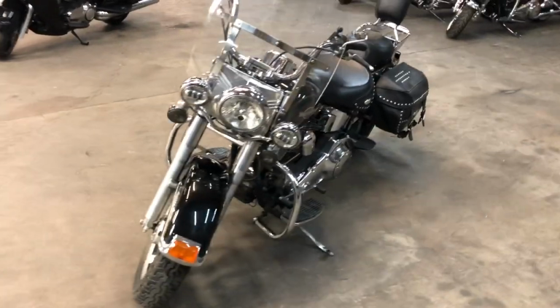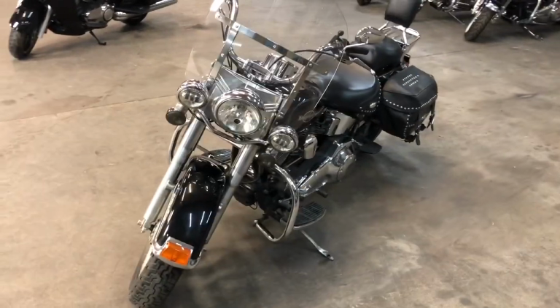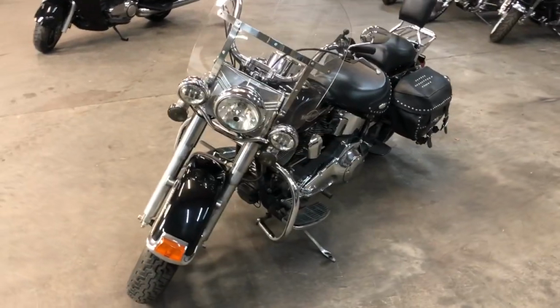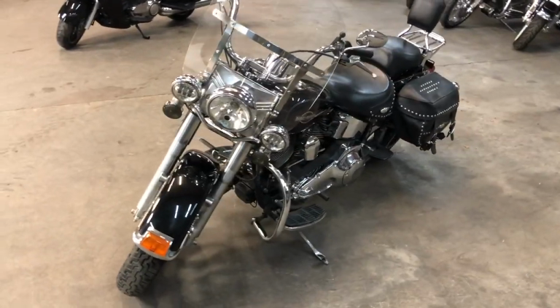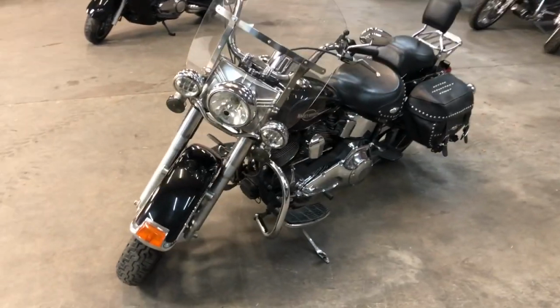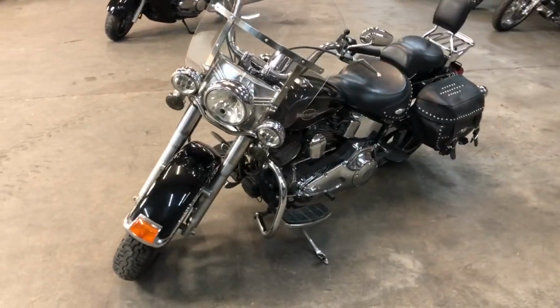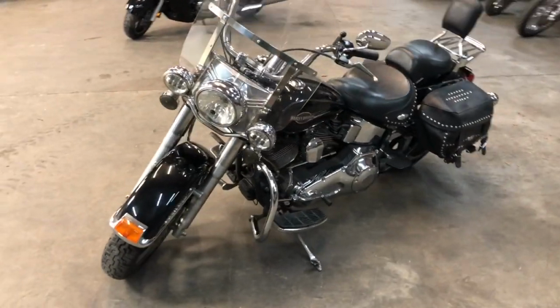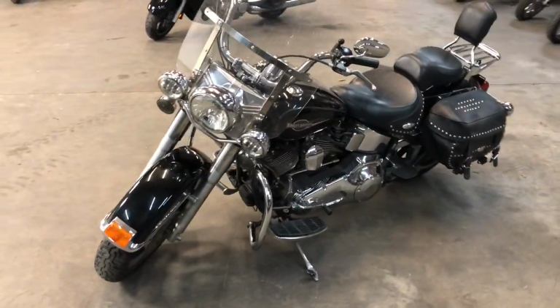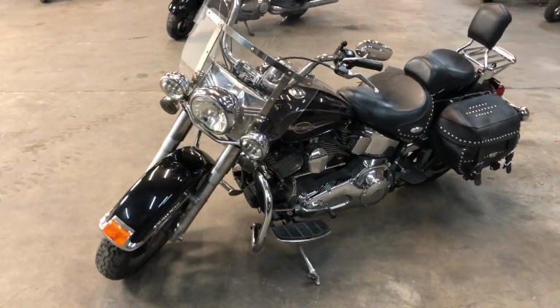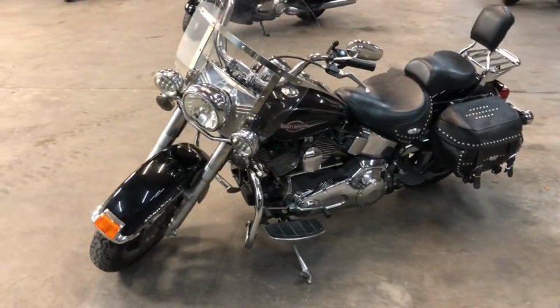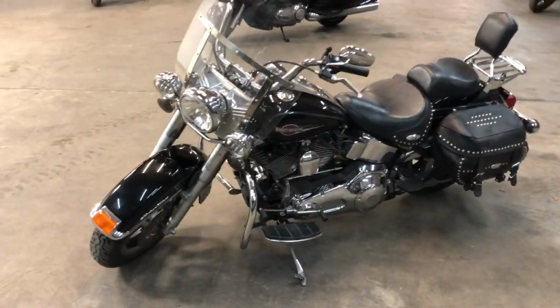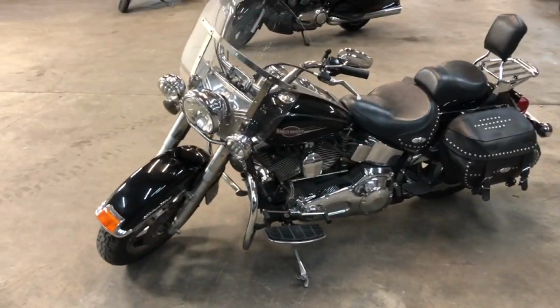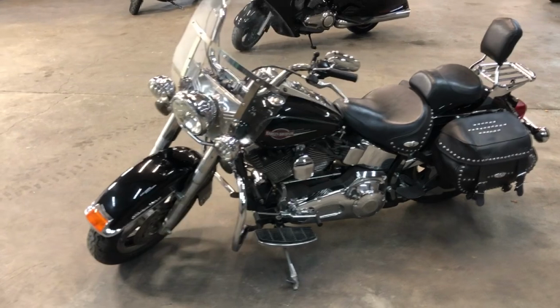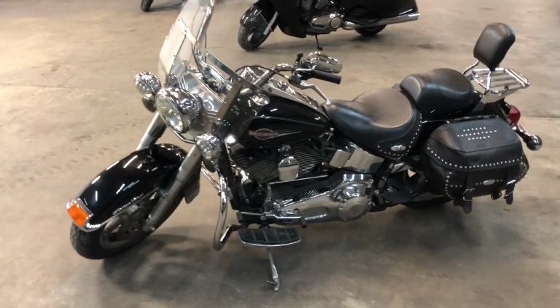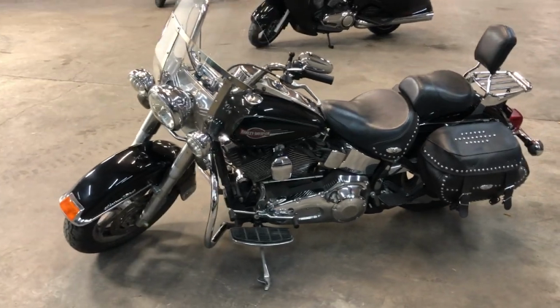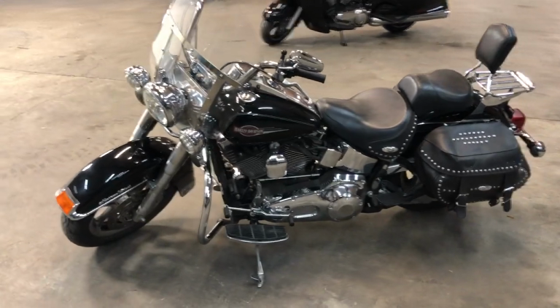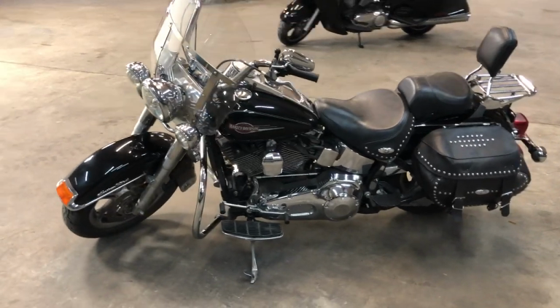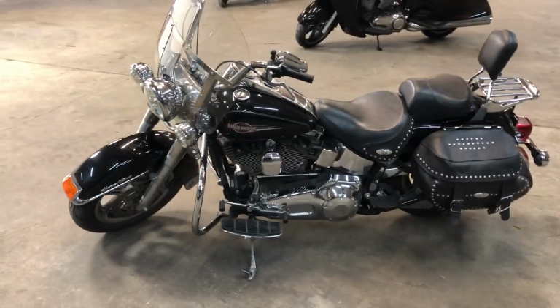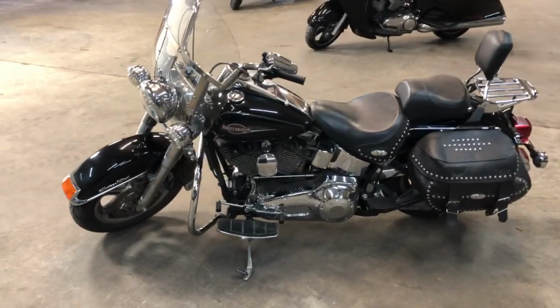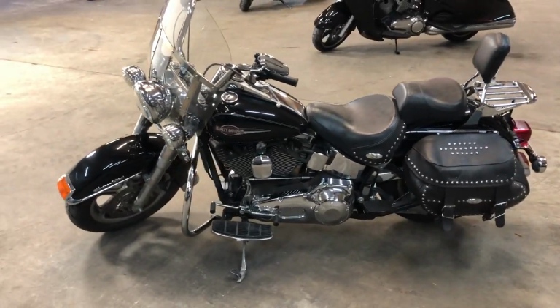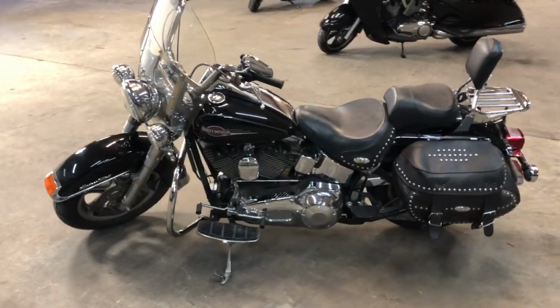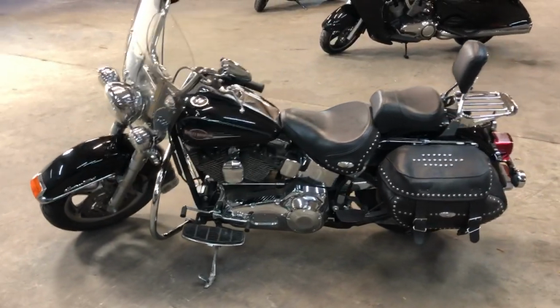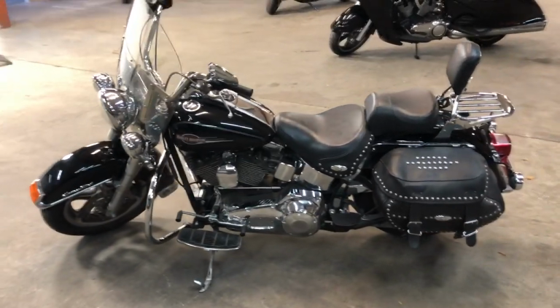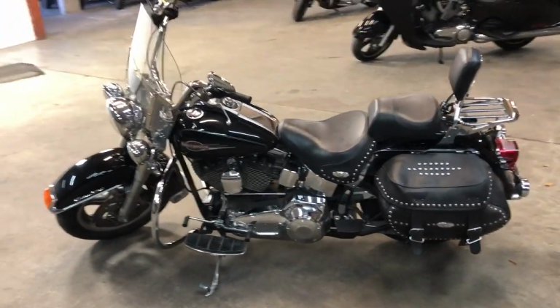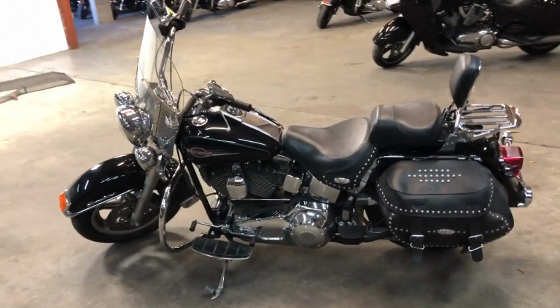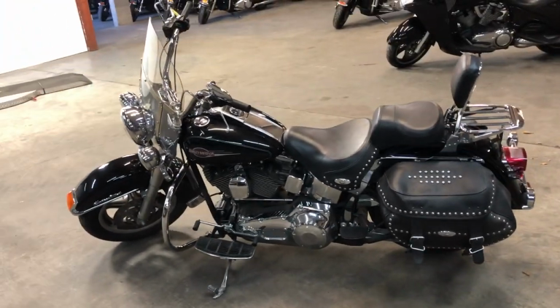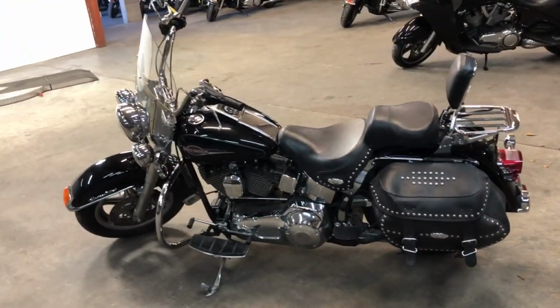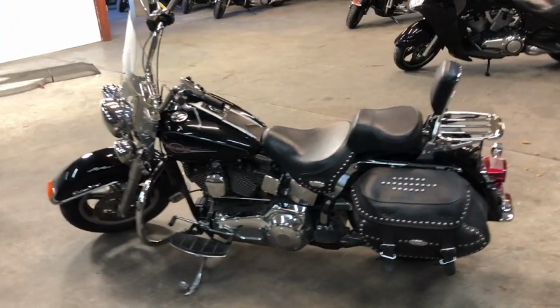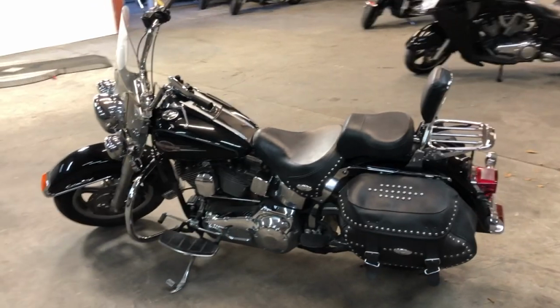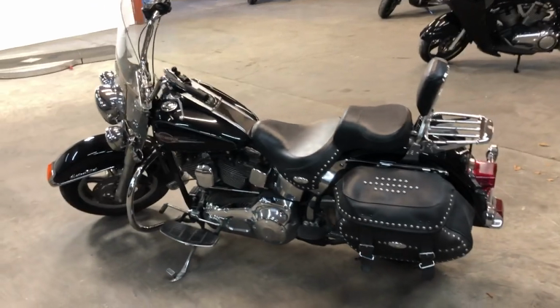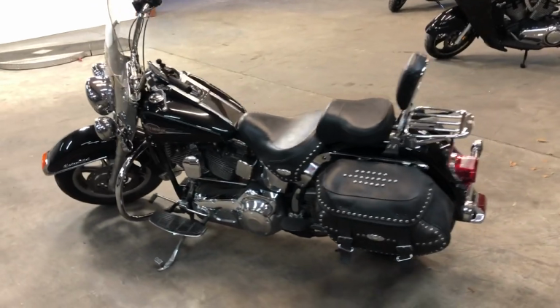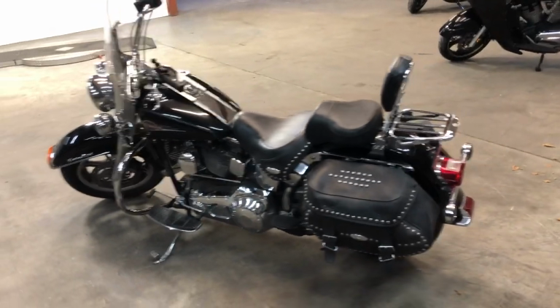Highway lights, engine guards, saddlebags, backrests, love a drag. Screamin' Eagle intake. All the chrome just serviced here at the dealership, inspected. All the fluids have been changed. This one is tuned up, runs strong.